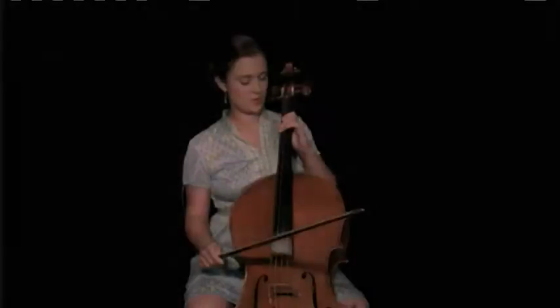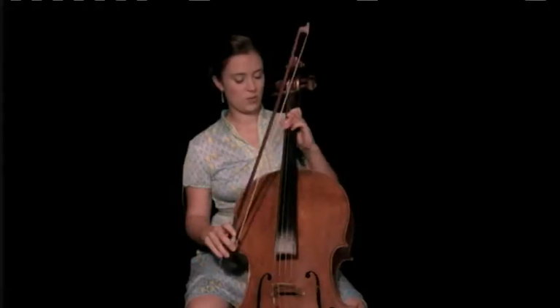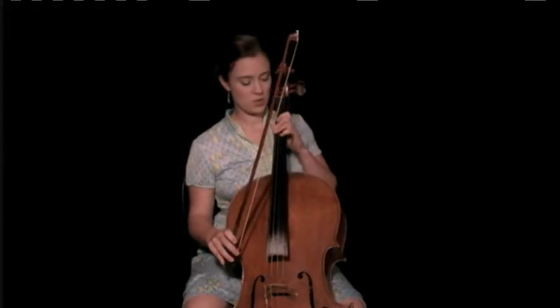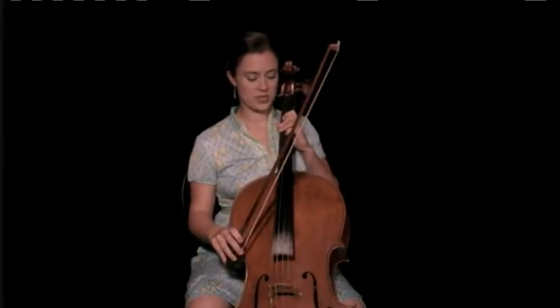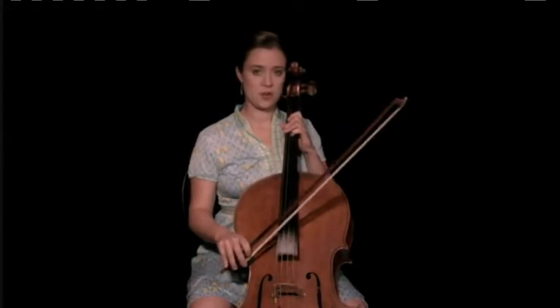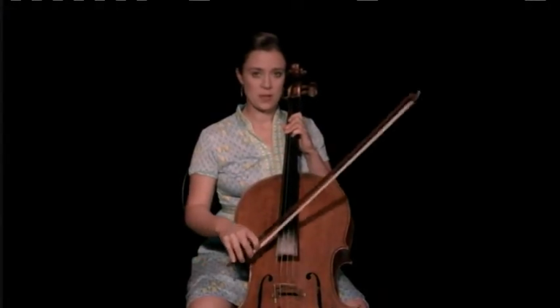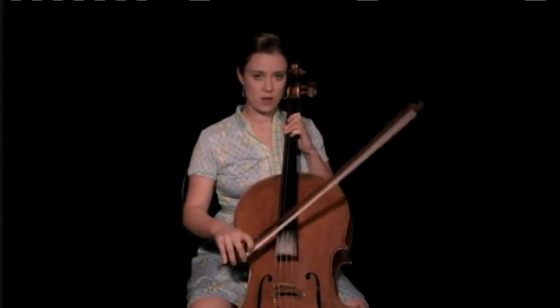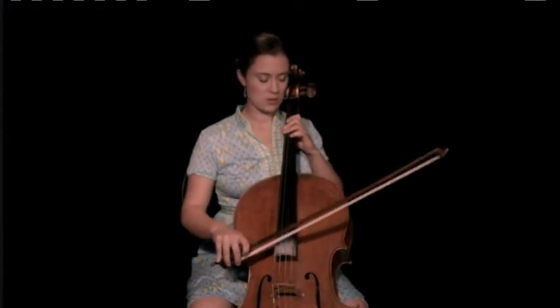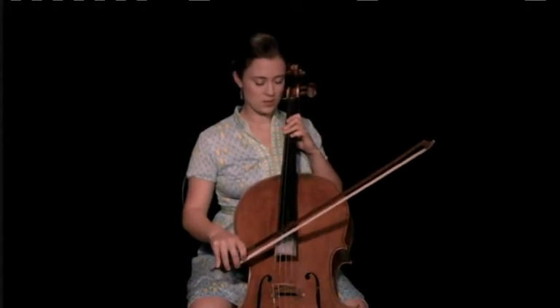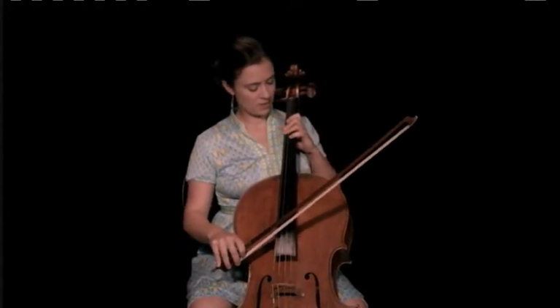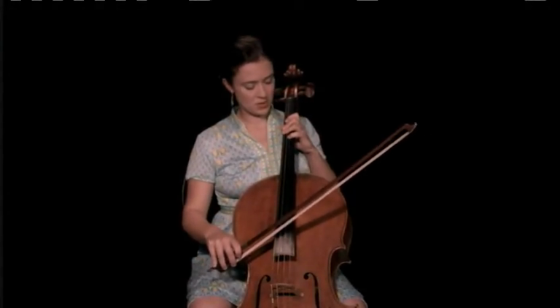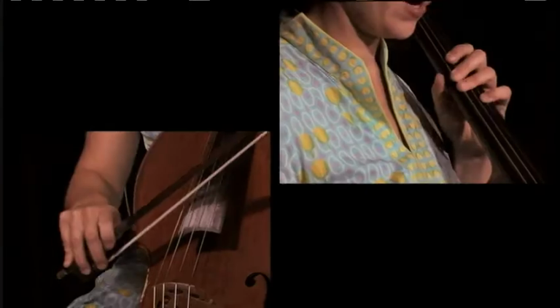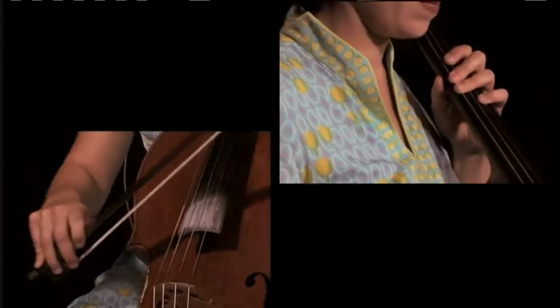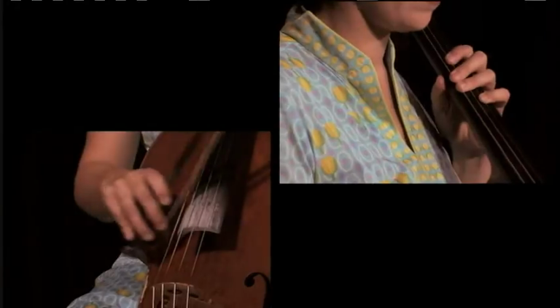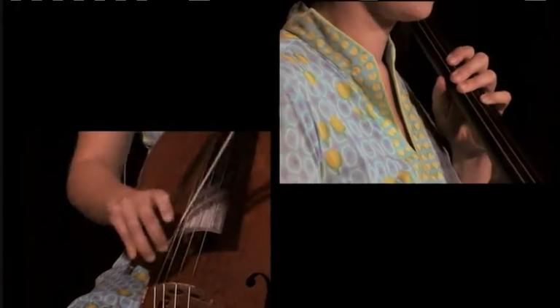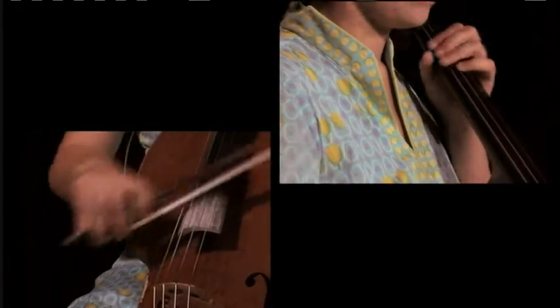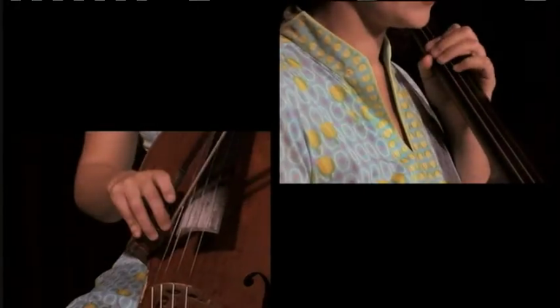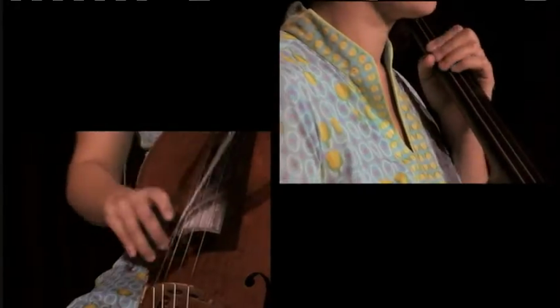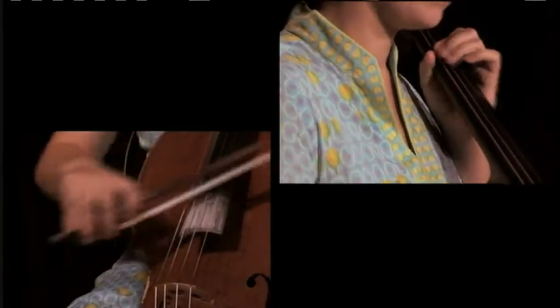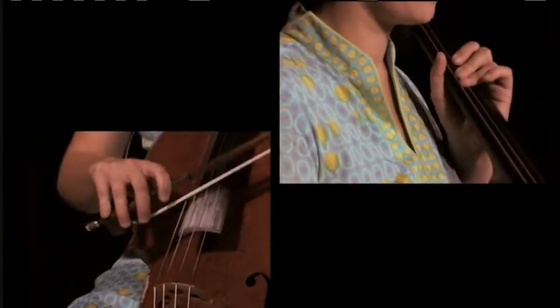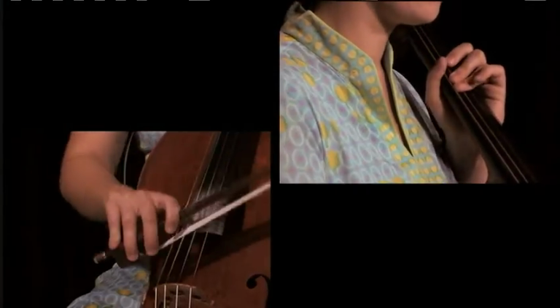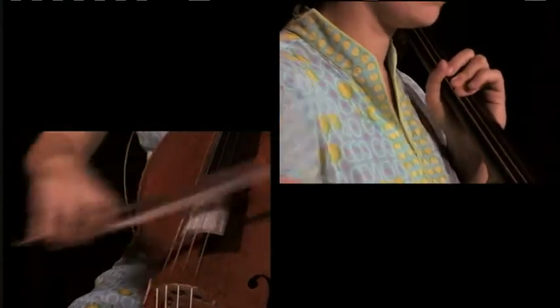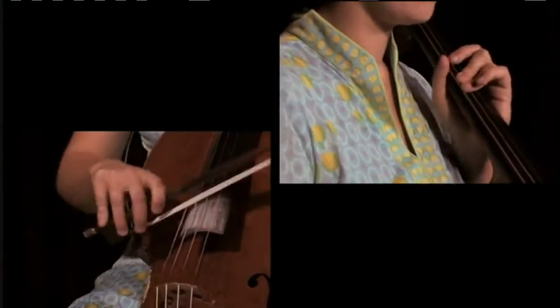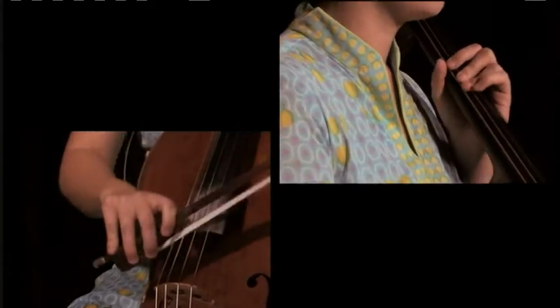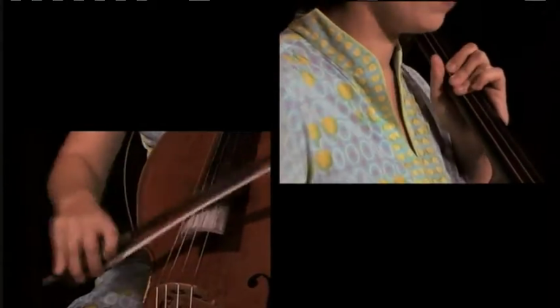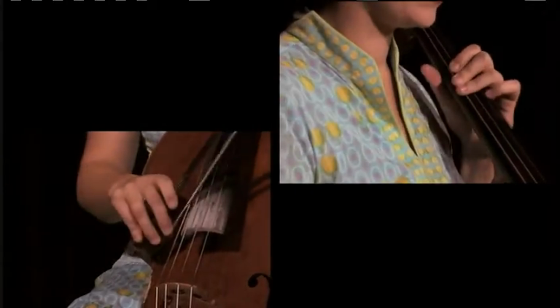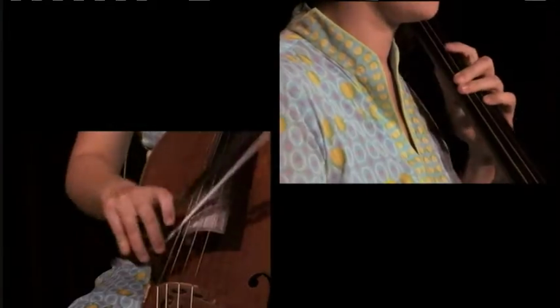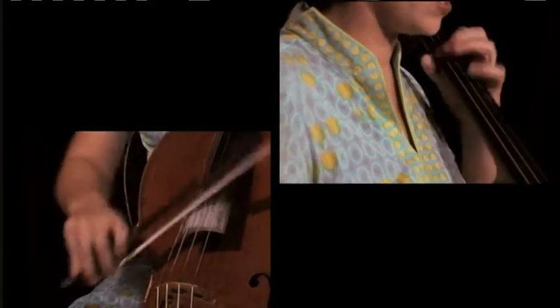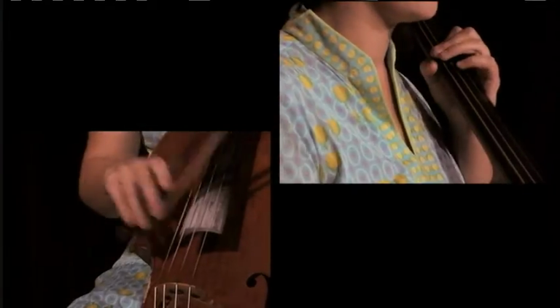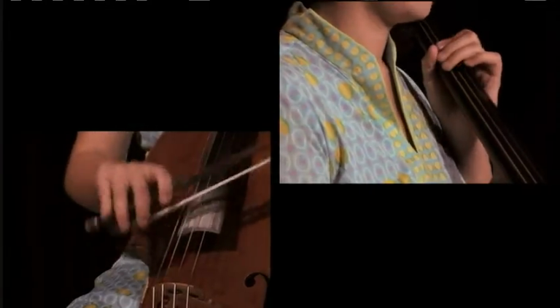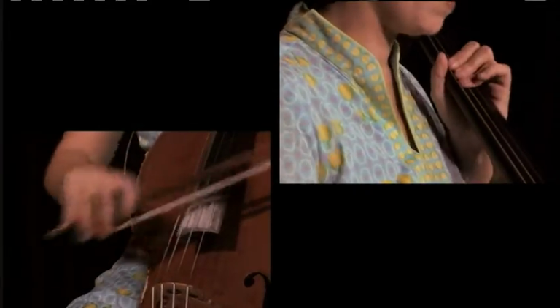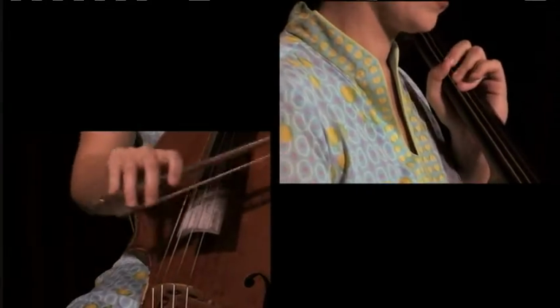So I'll play the whole A section for you, calling out the chords. We've got starting on E minor, D to B minor, E minor to D to B minor again.